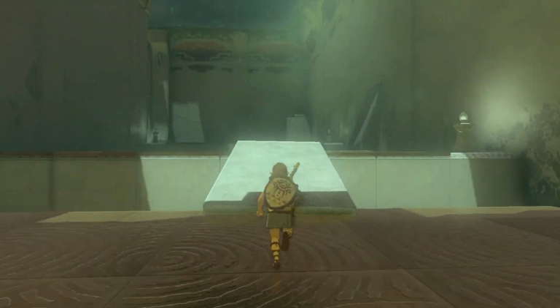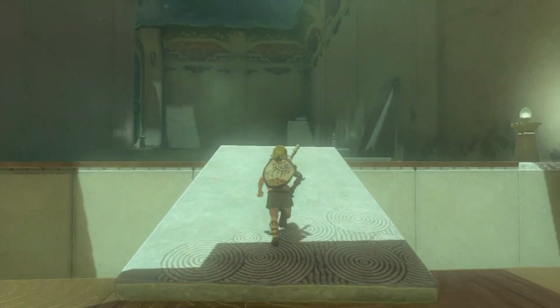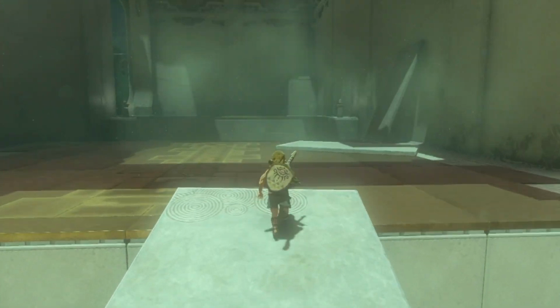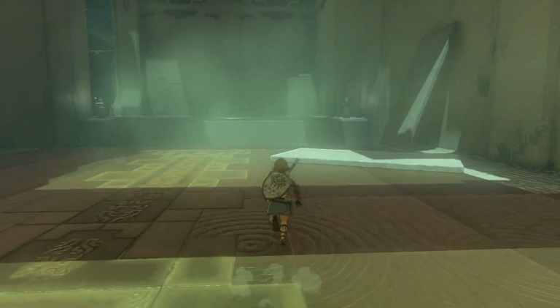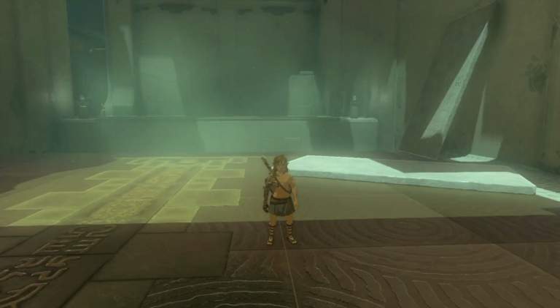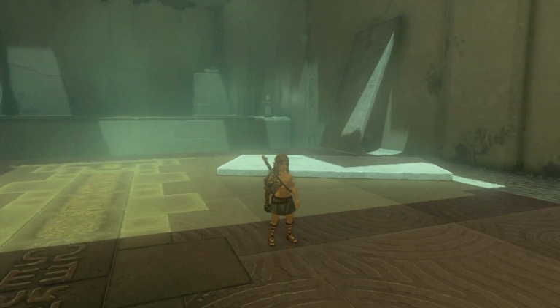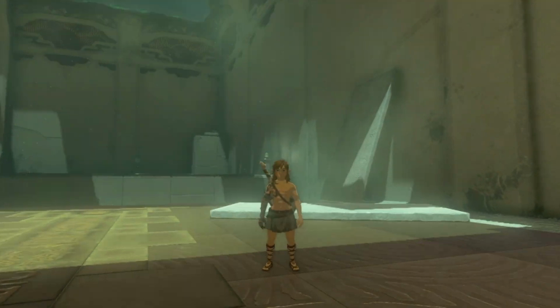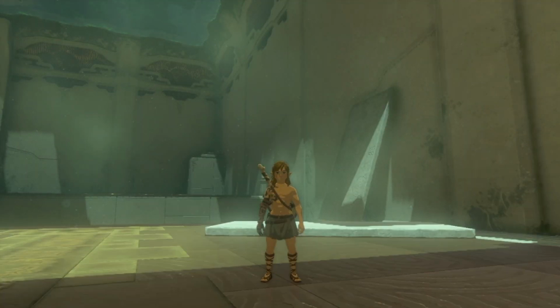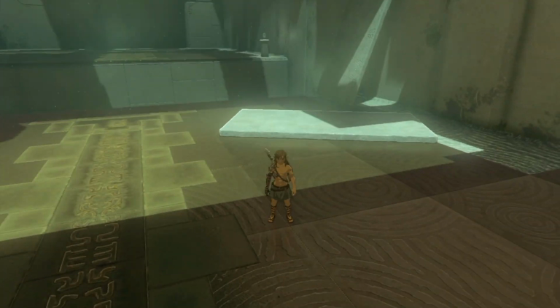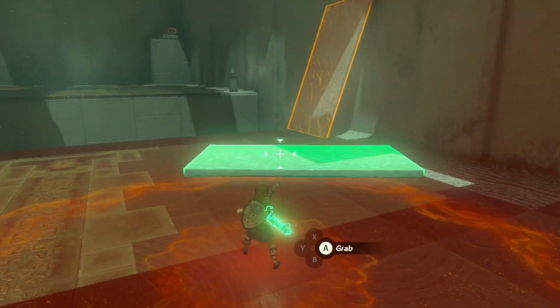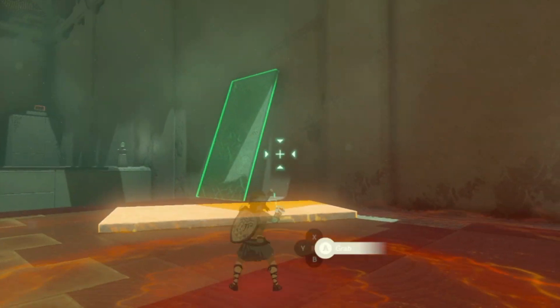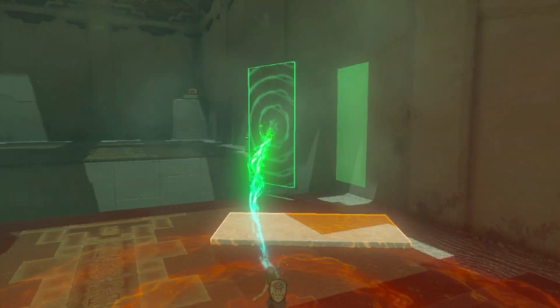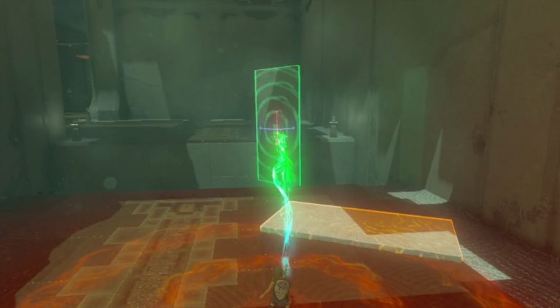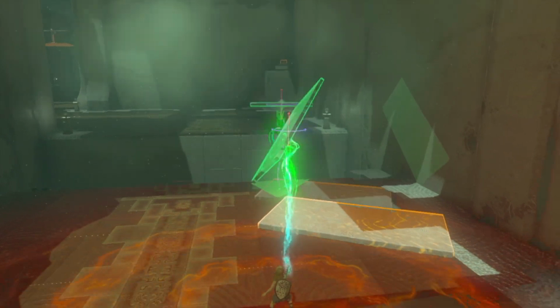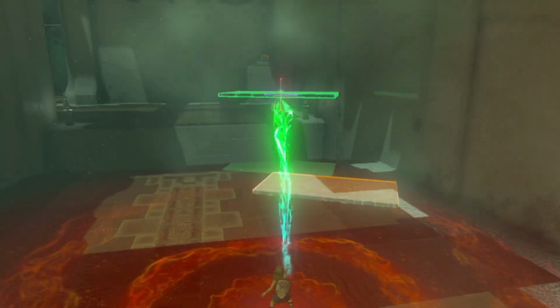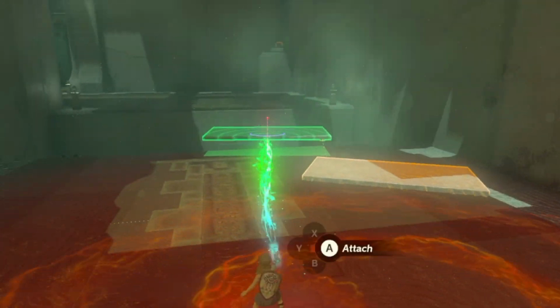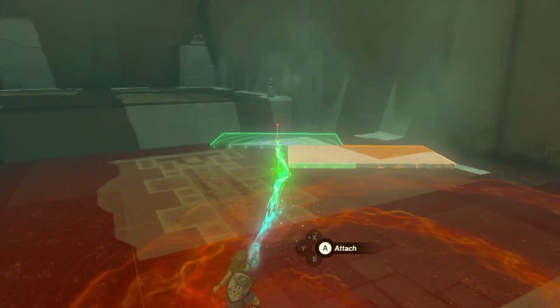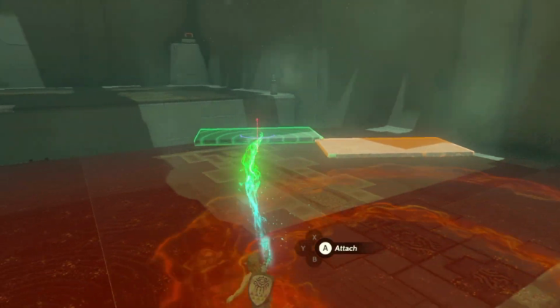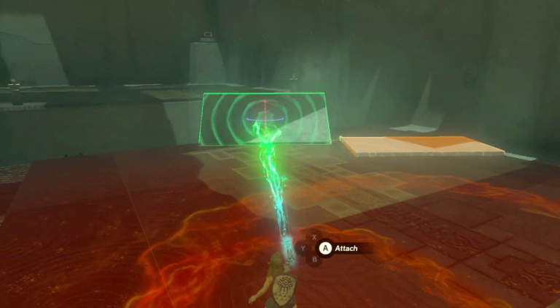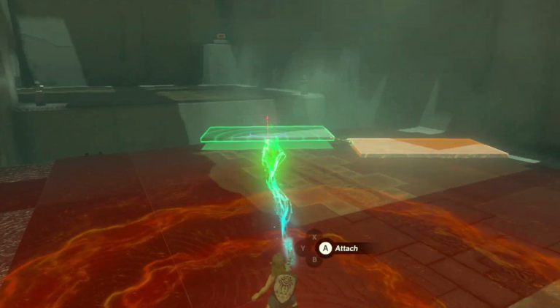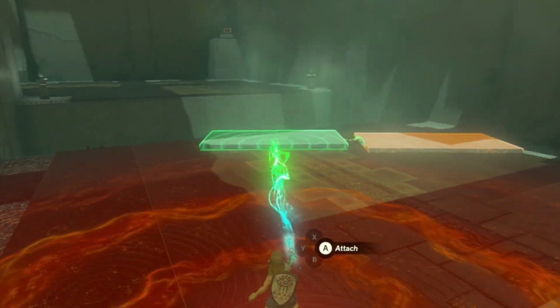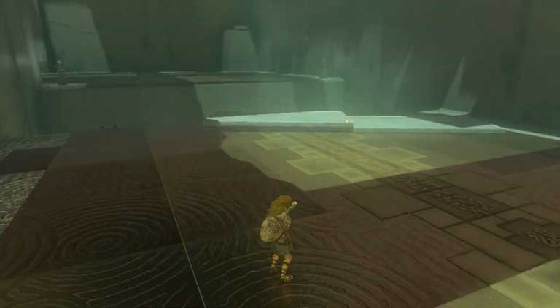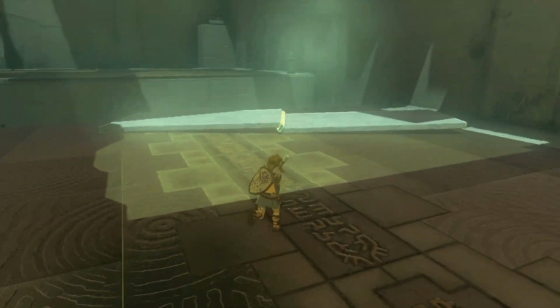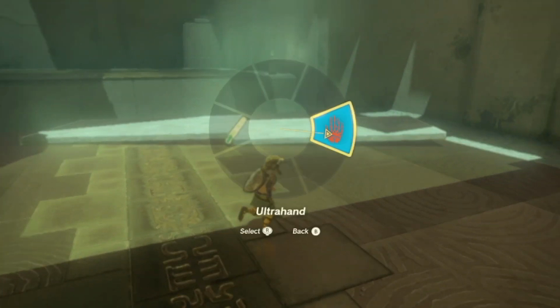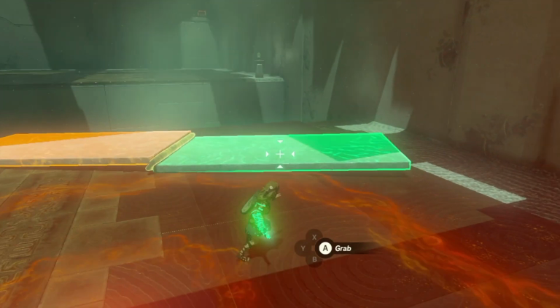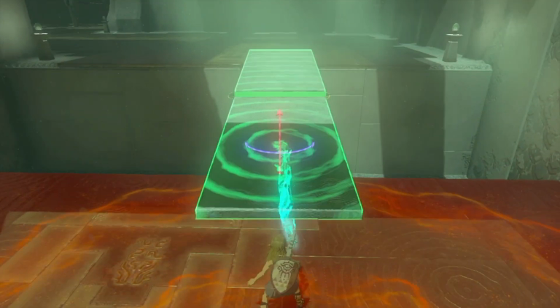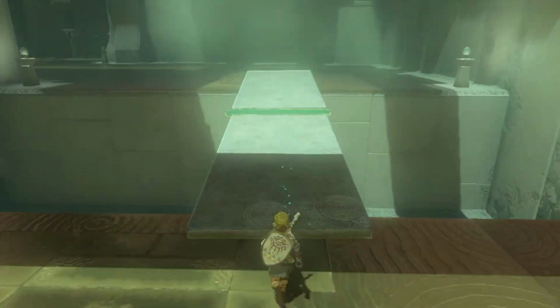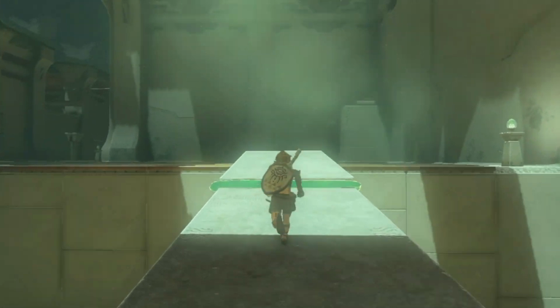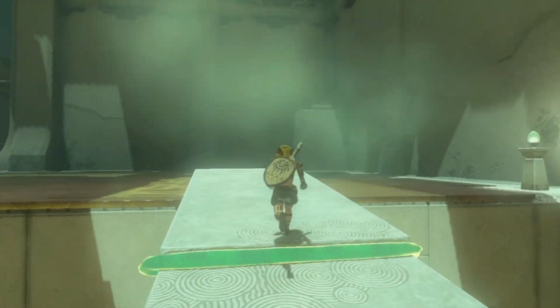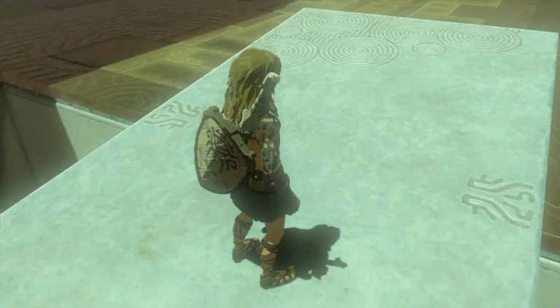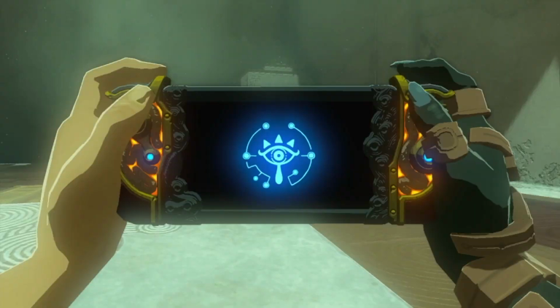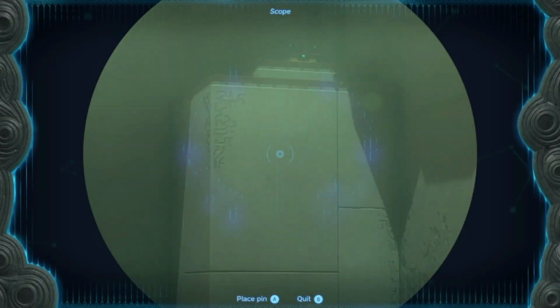The second part of this shrine is how to fuse items together. To do this, just grab one of the planks and bring it close to the edge of the other plank, and then fuse them together. Then you can place them over this gap, and boom — you got that part done.